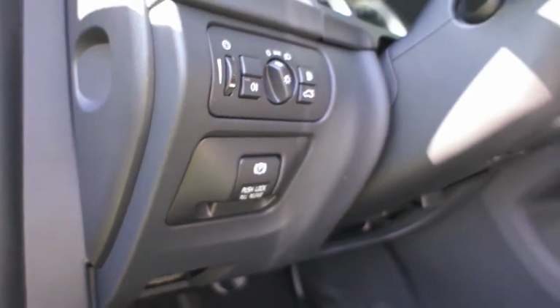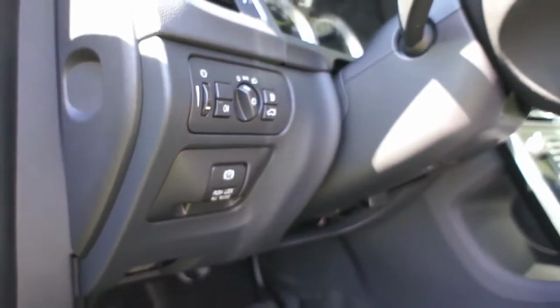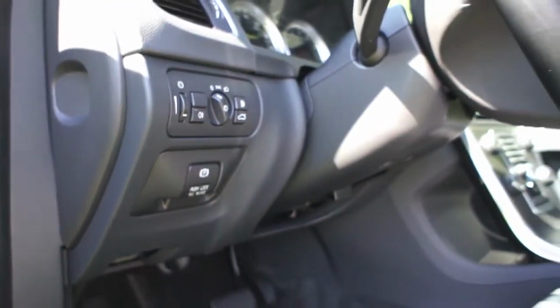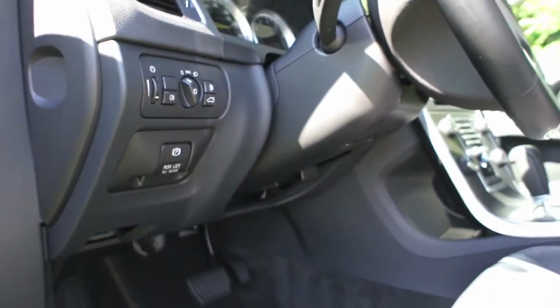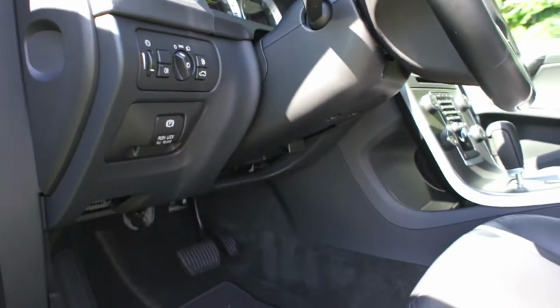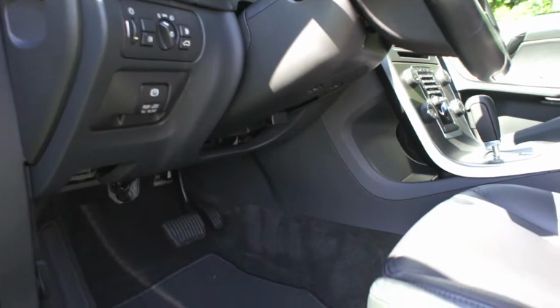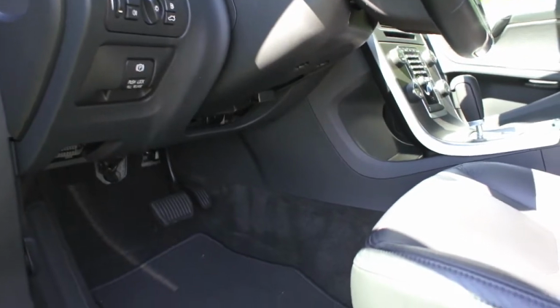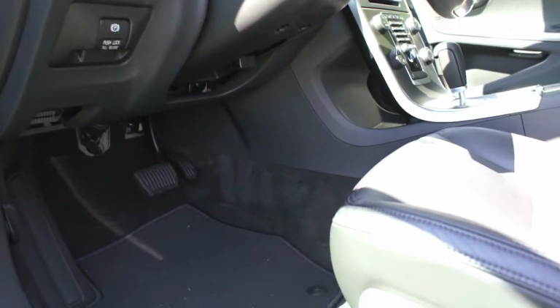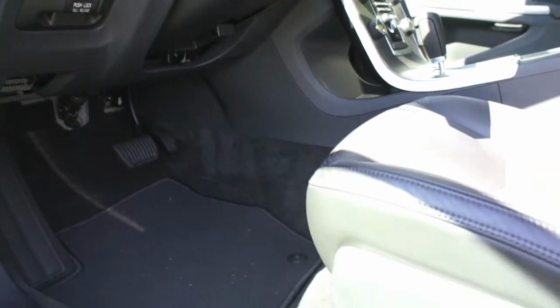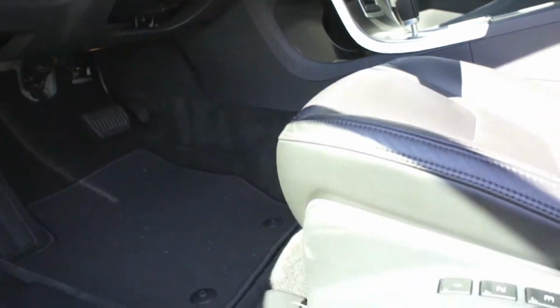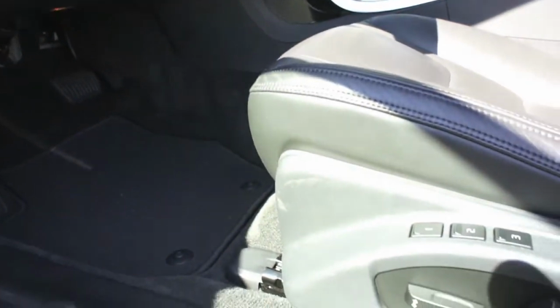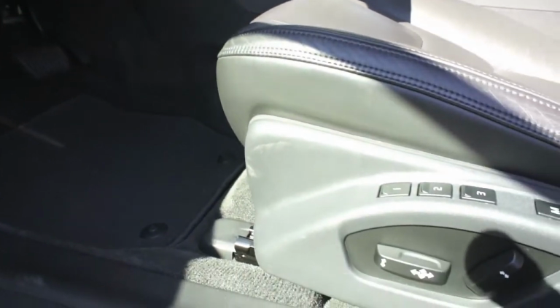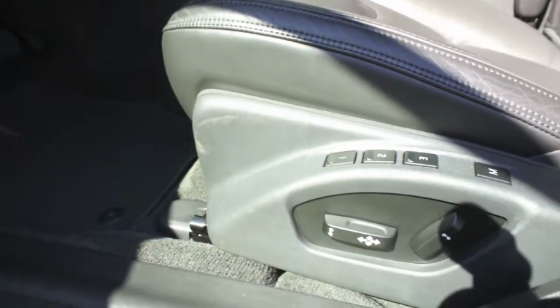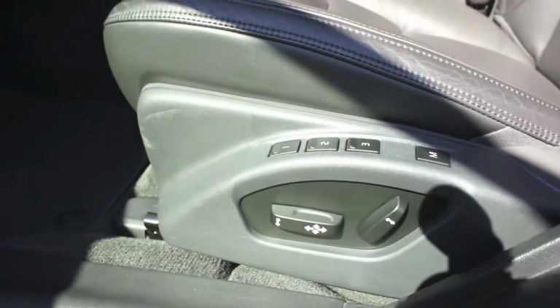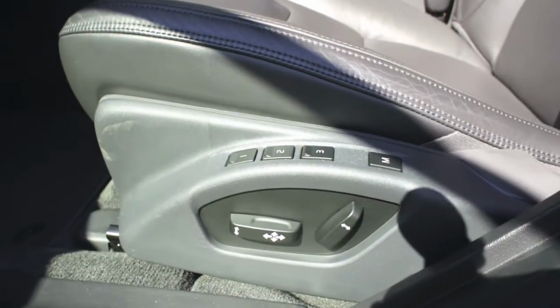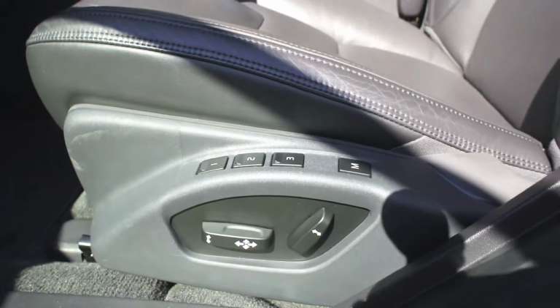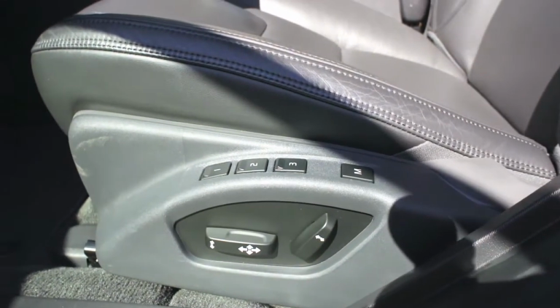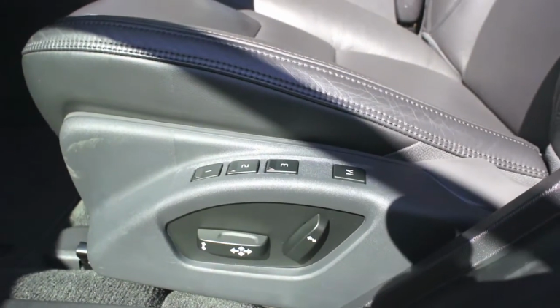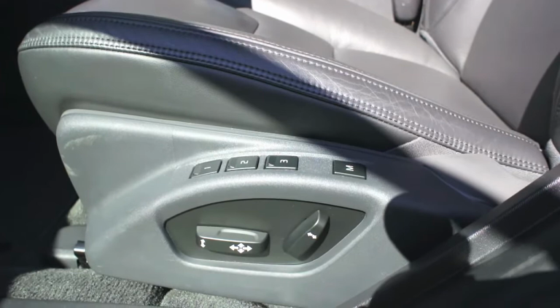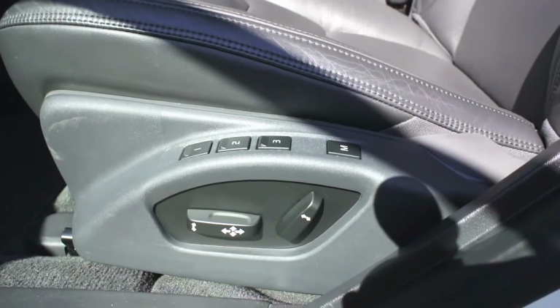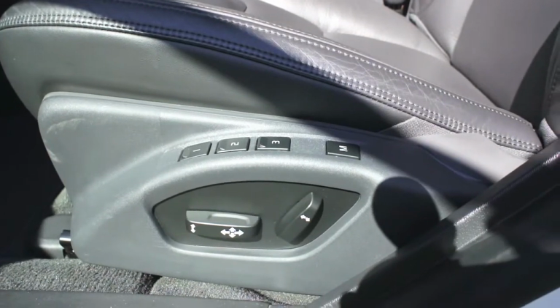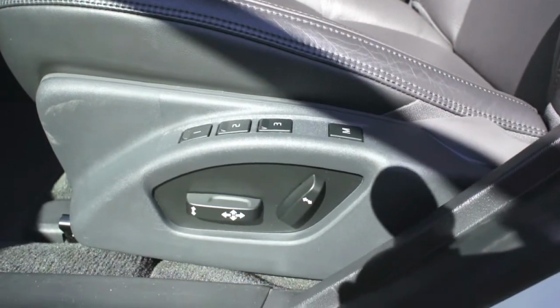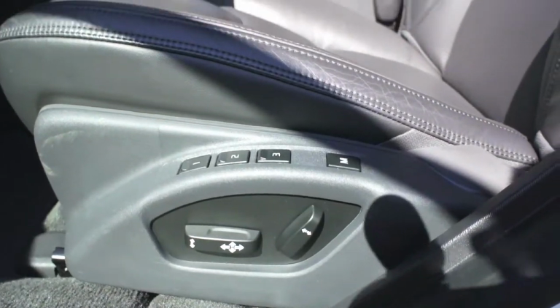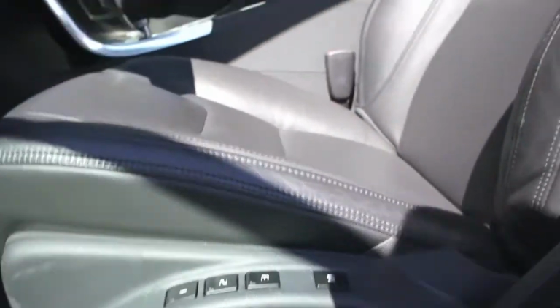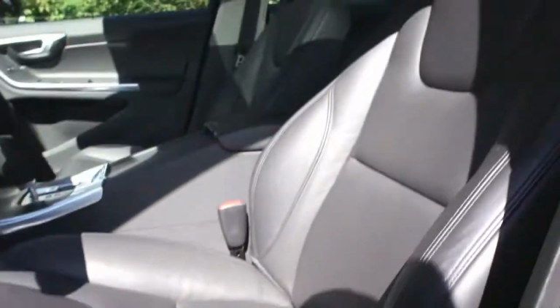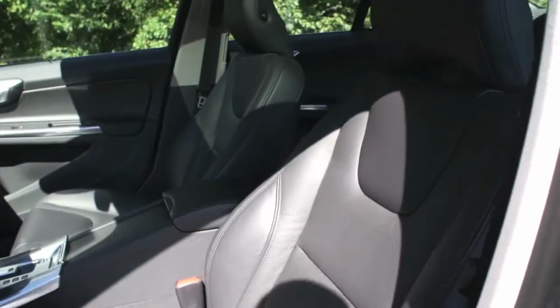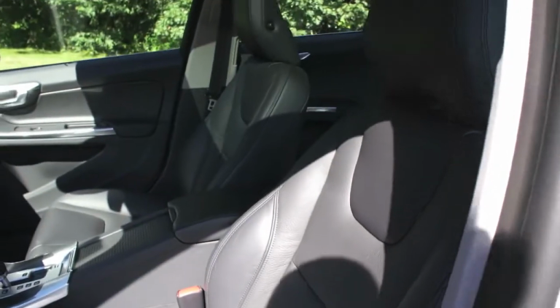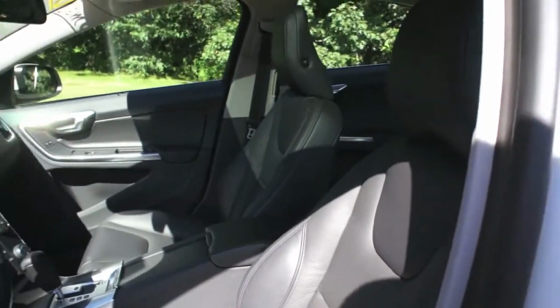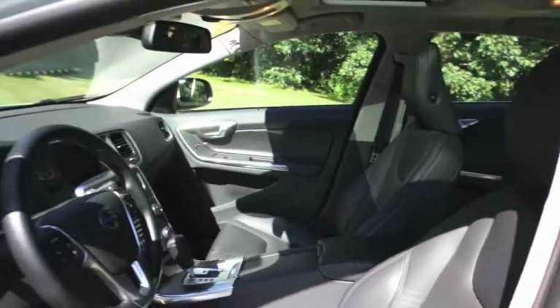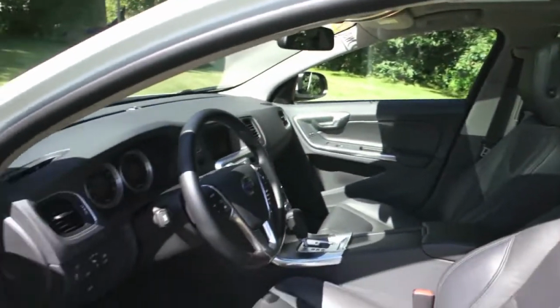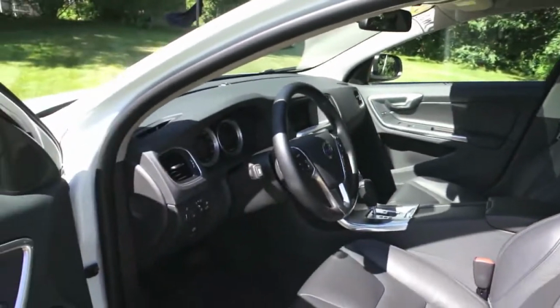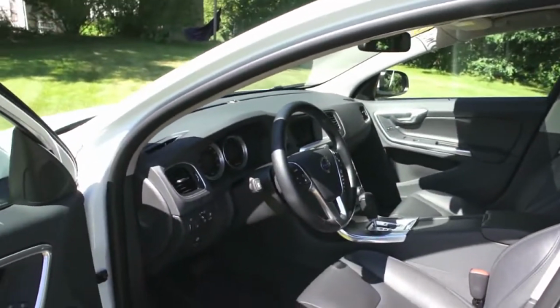In the passenger seat, you have an eight-way power-adjustable passenger seat. And over here on the driver's side, you have a three-position memory, eight-way power-adjustable seat, both of which do have lumbar support.